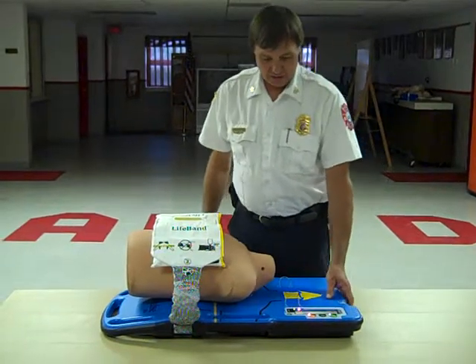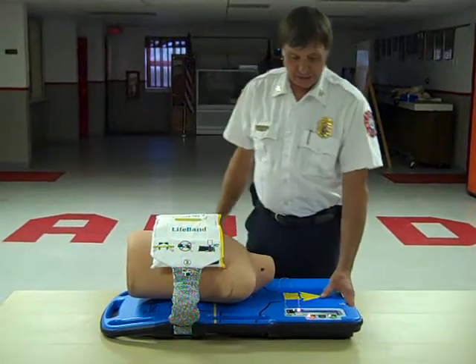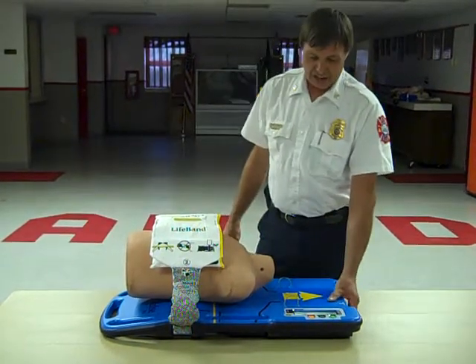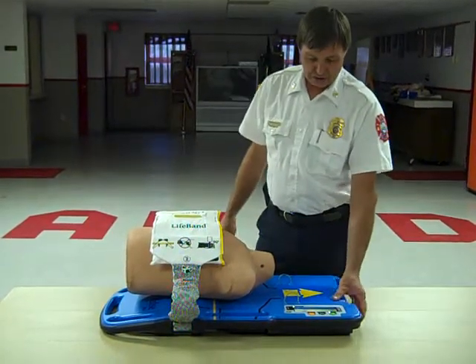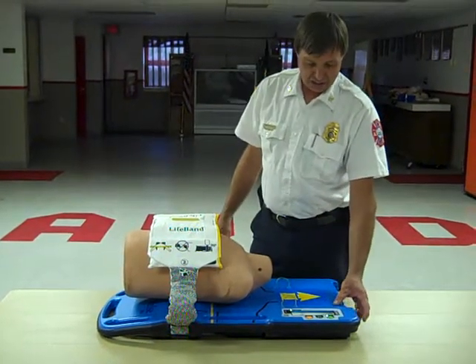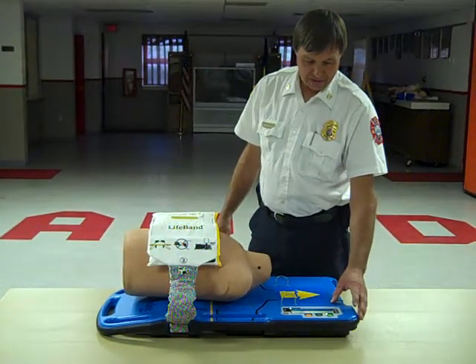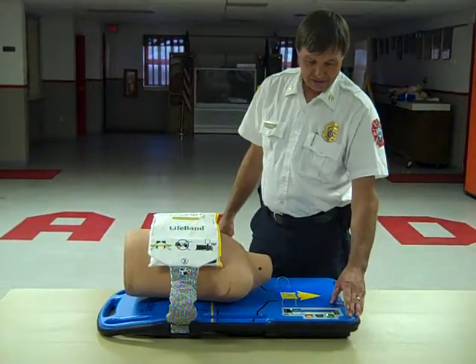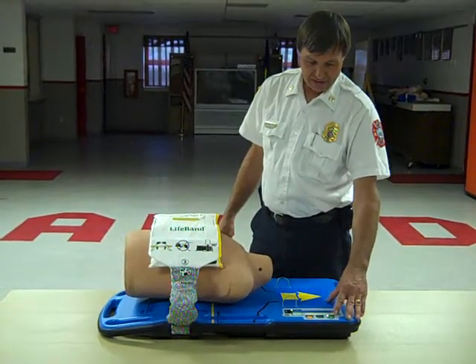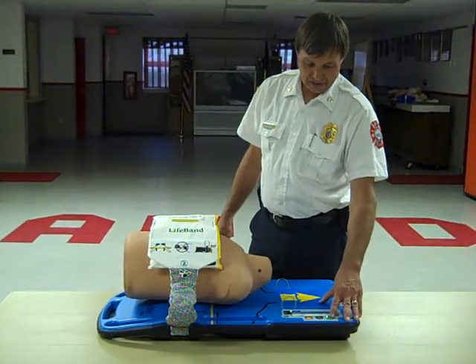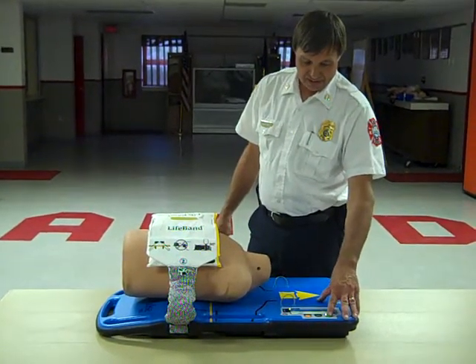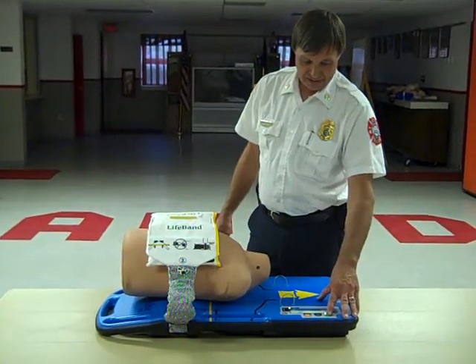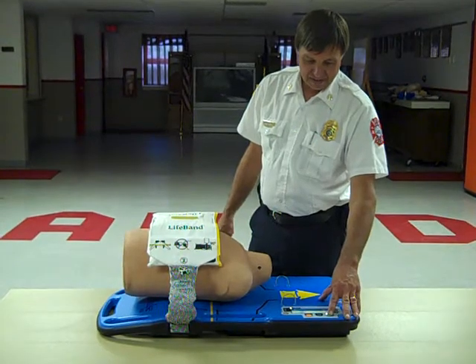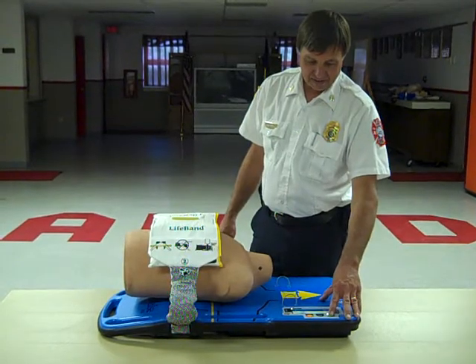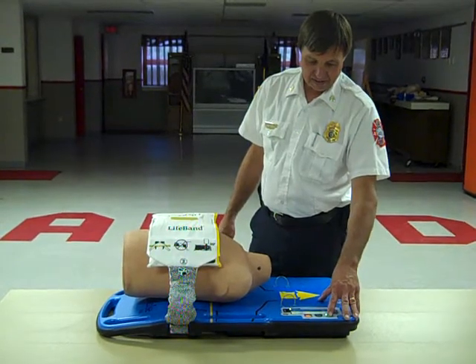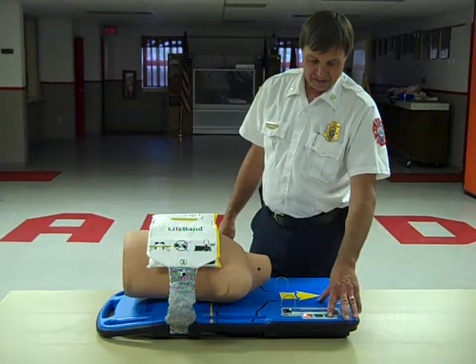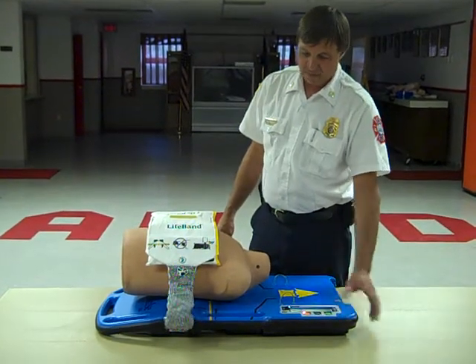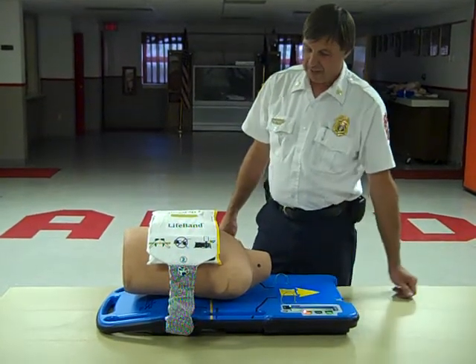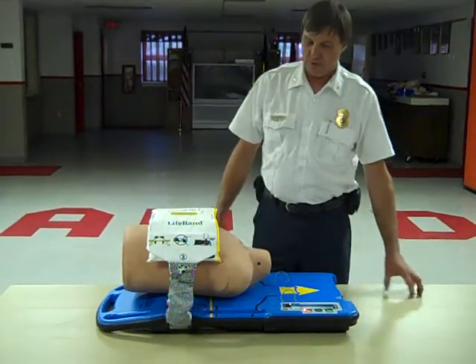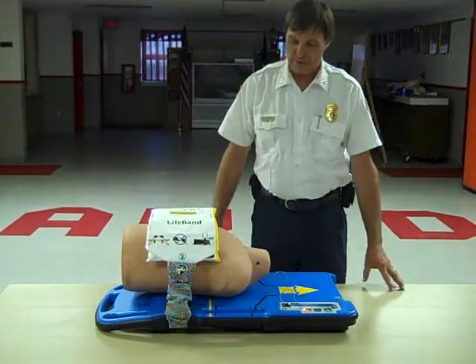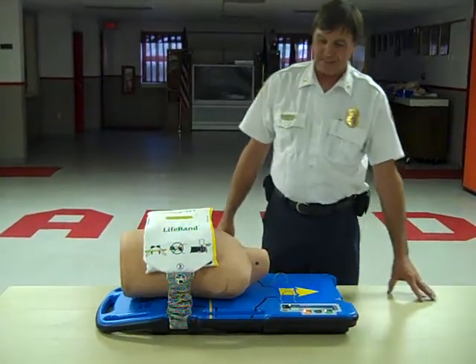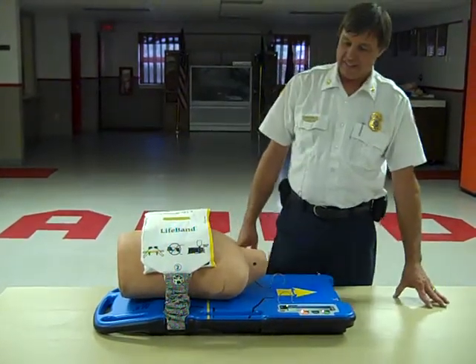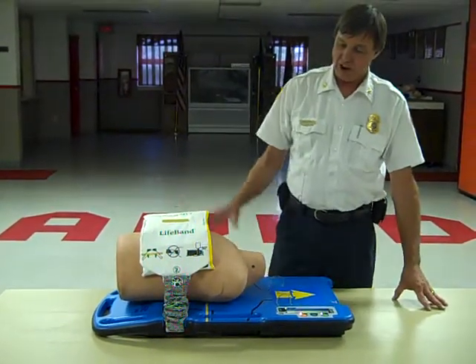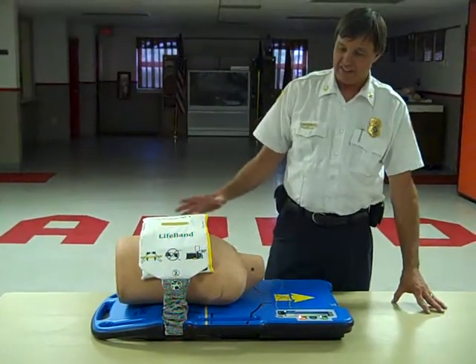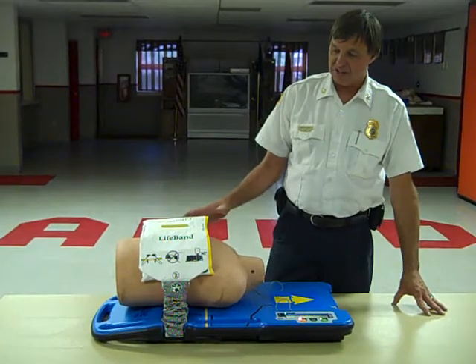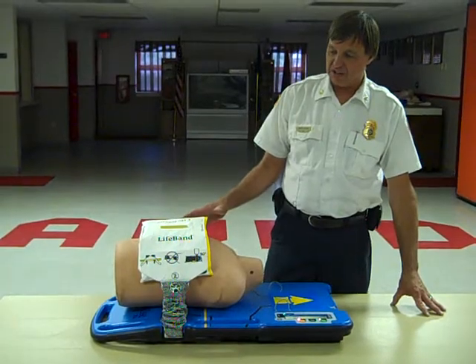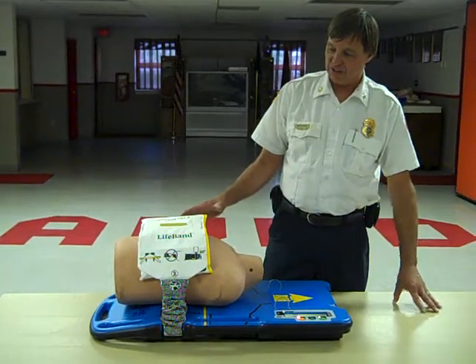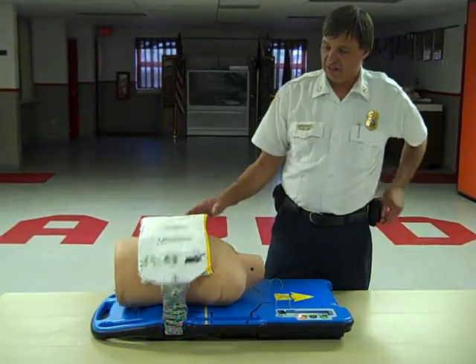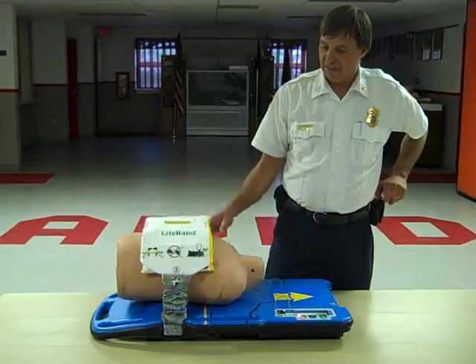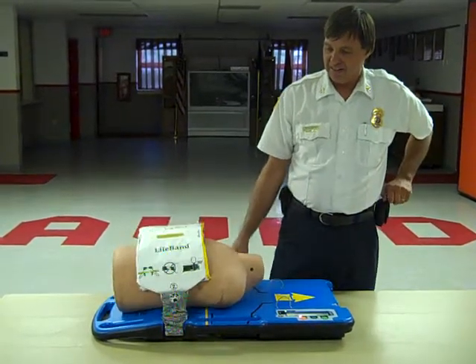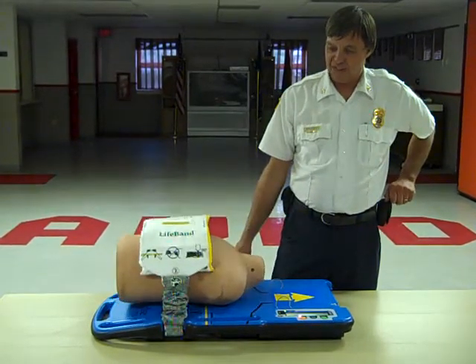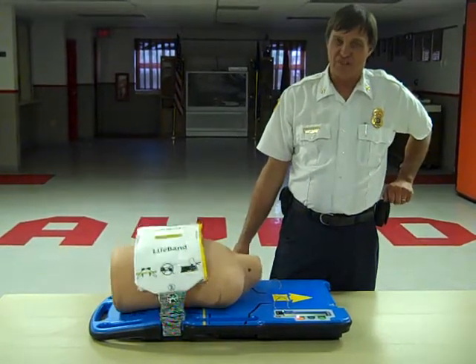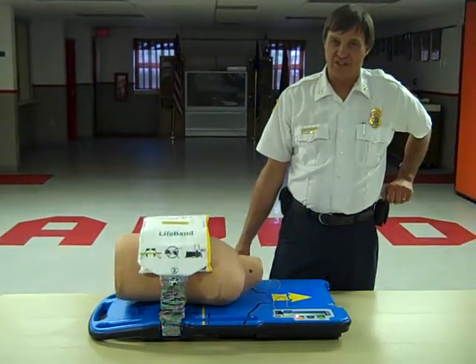We'll initialize the machine and push one button — it automatically sizes to the patient and starts compressions.